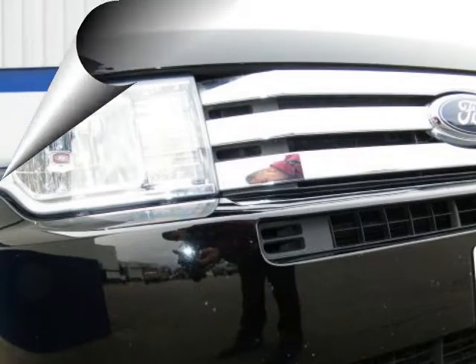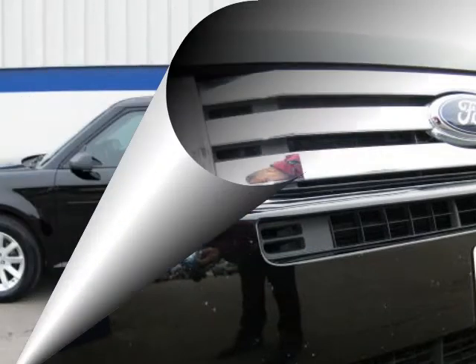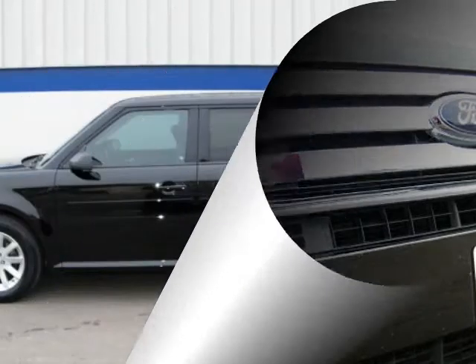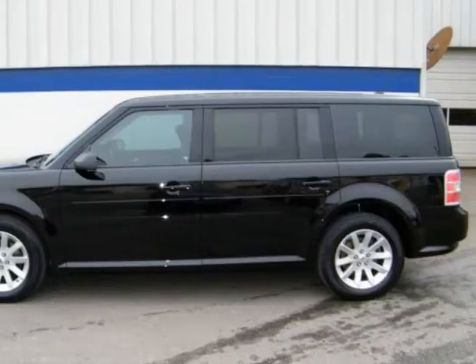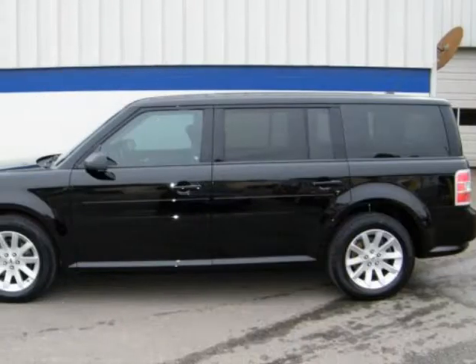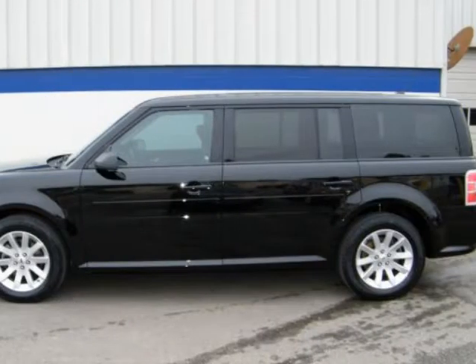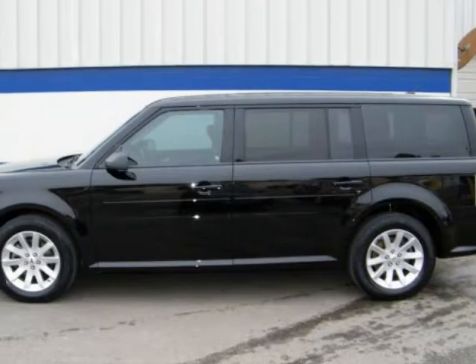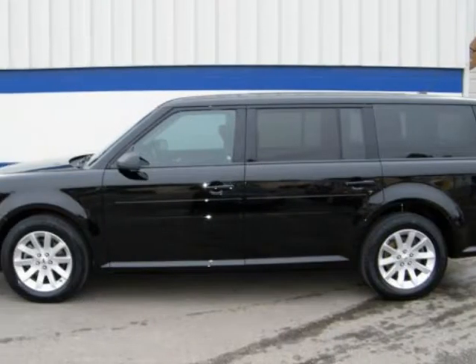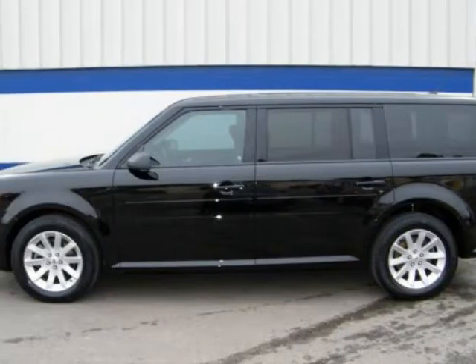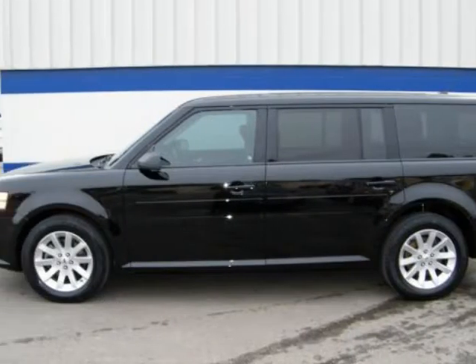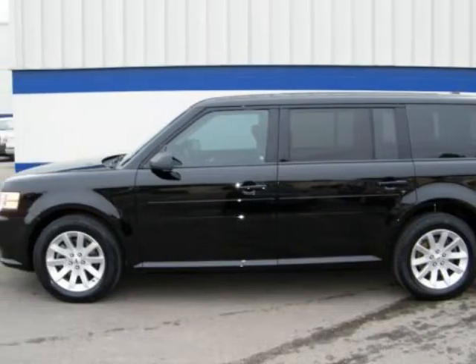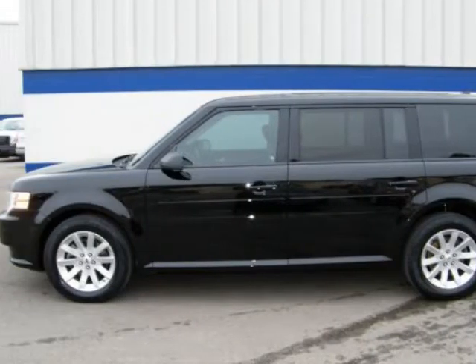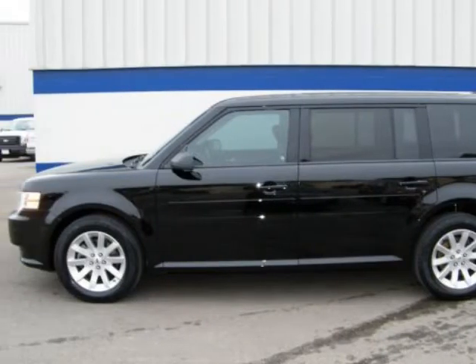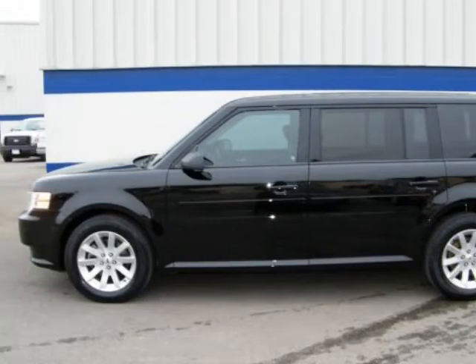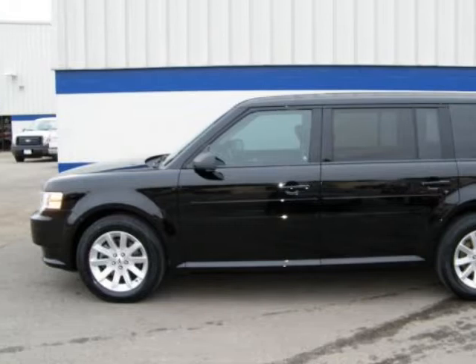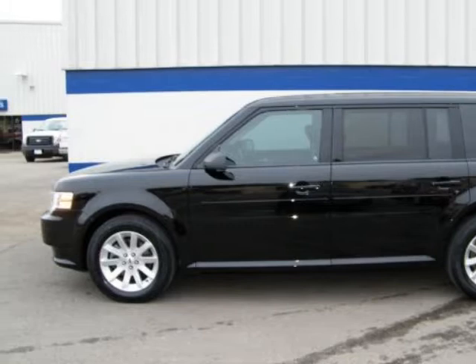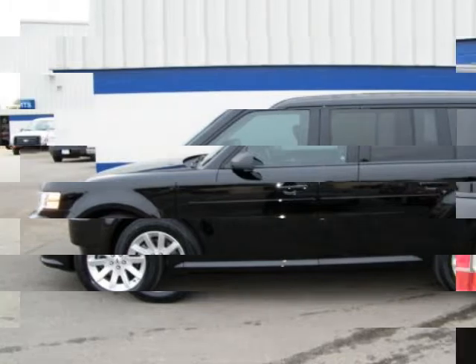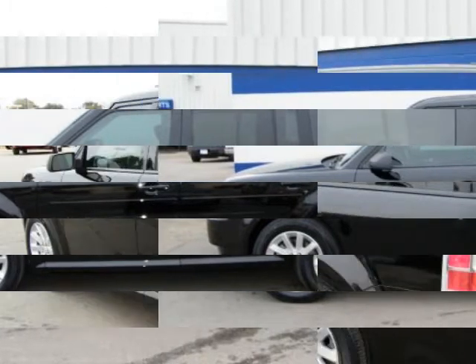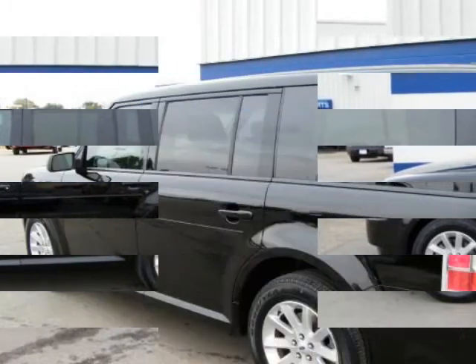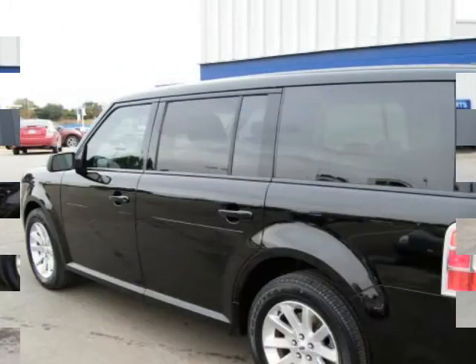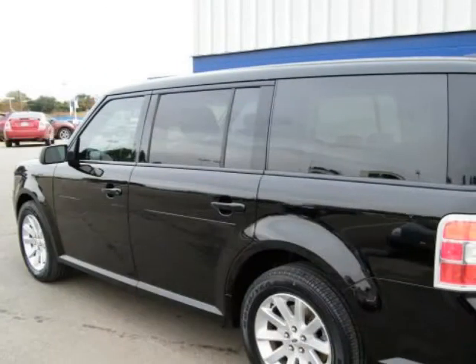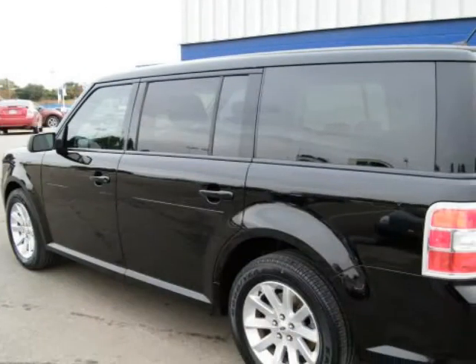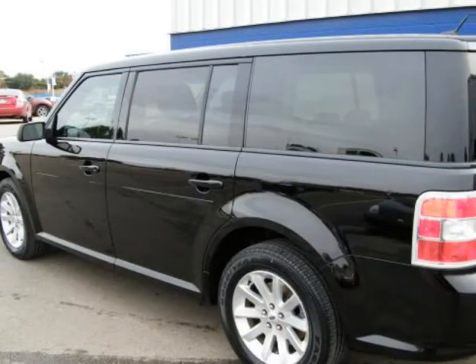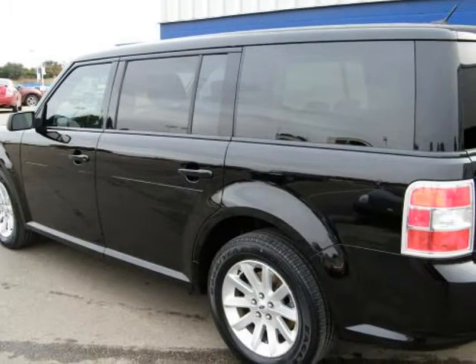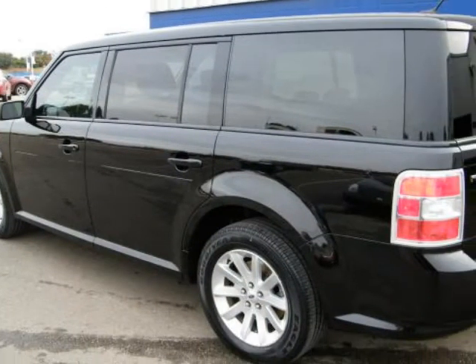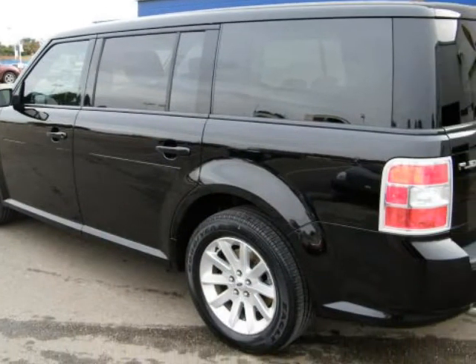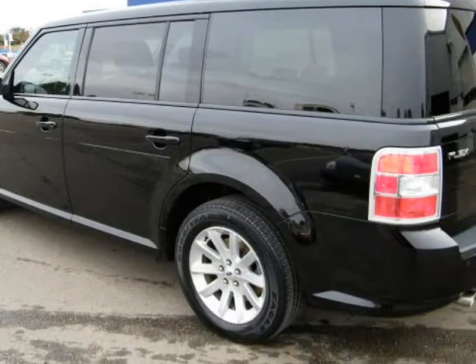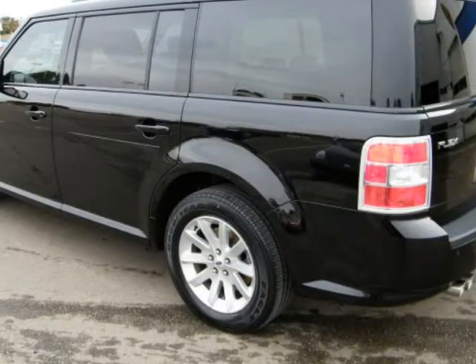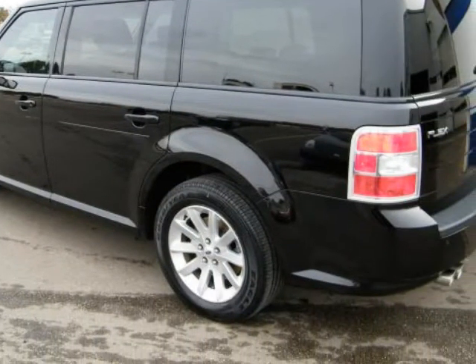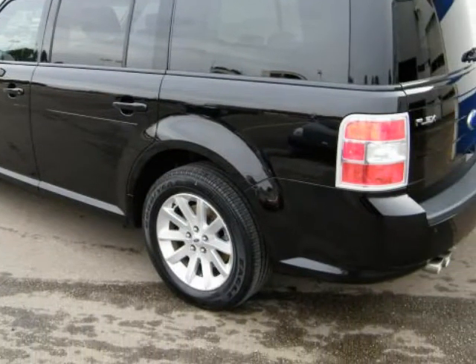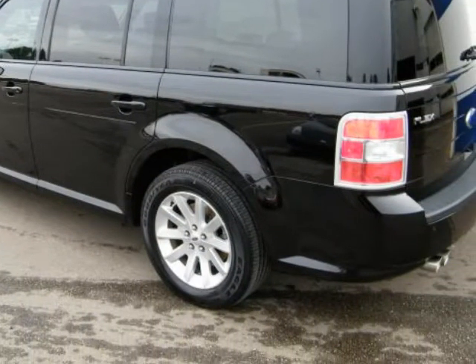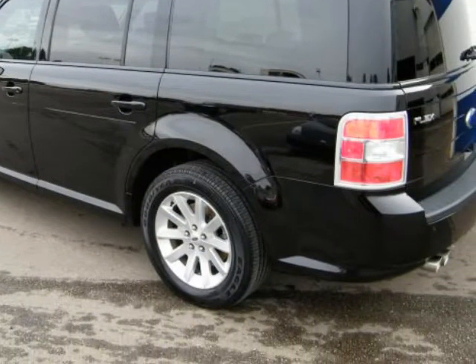Call now to buy today. 800-208-8115. Your garage will only be the second one this one-owner vehicle has parked in.